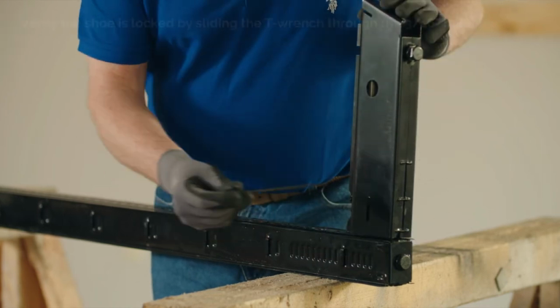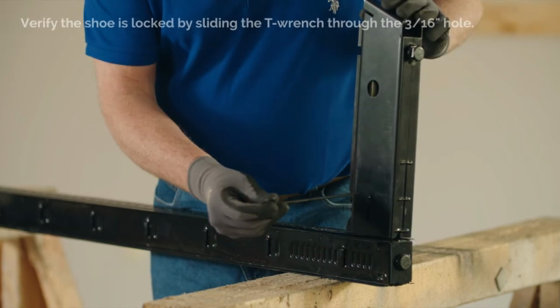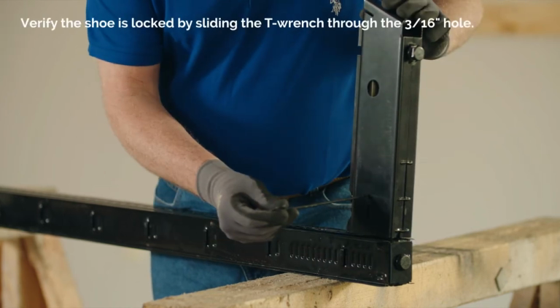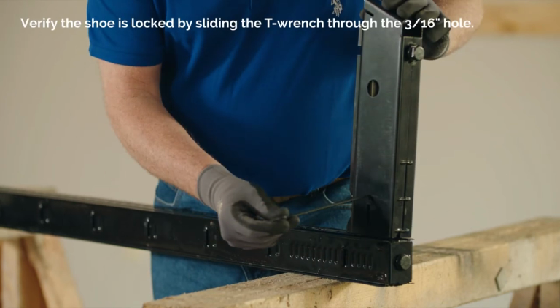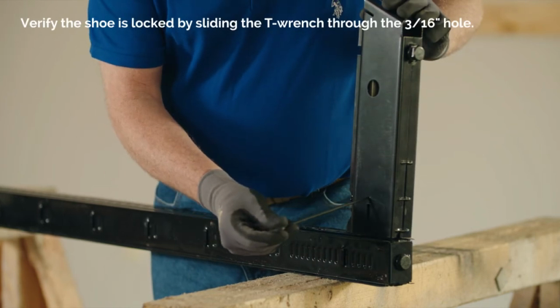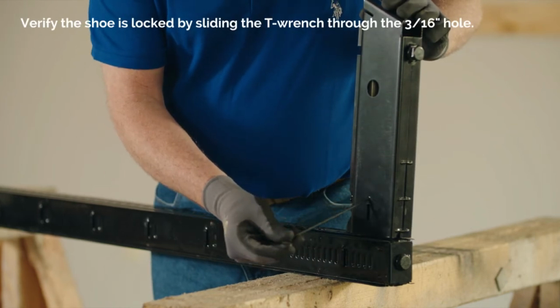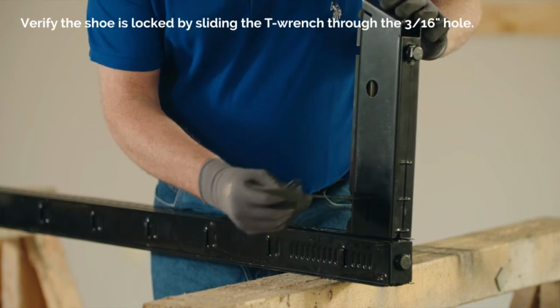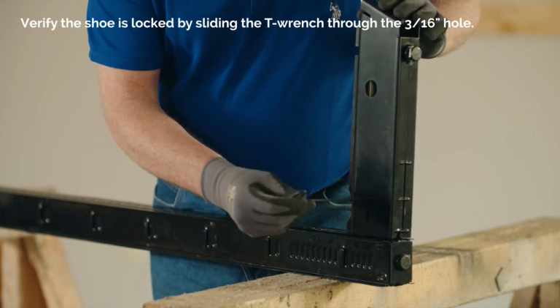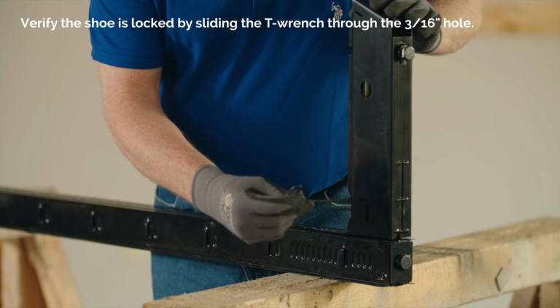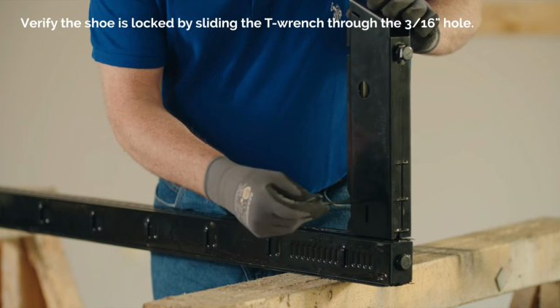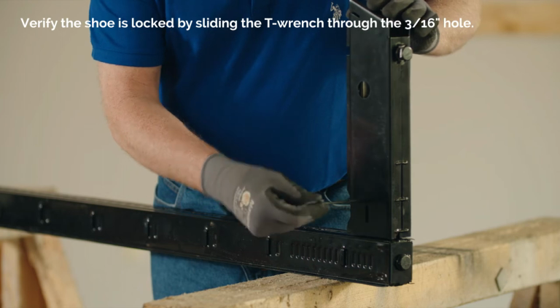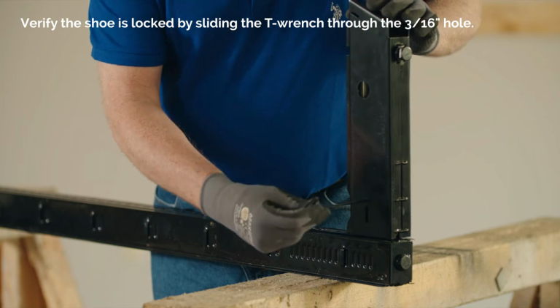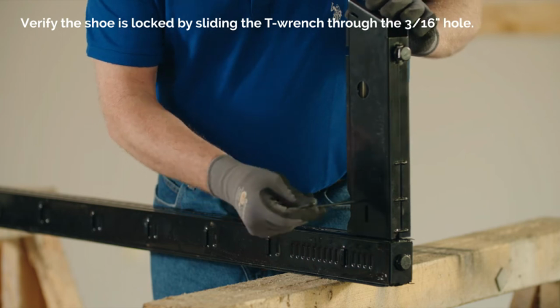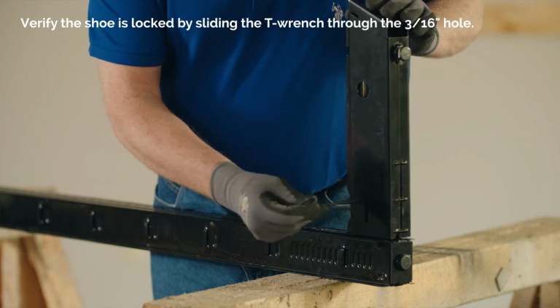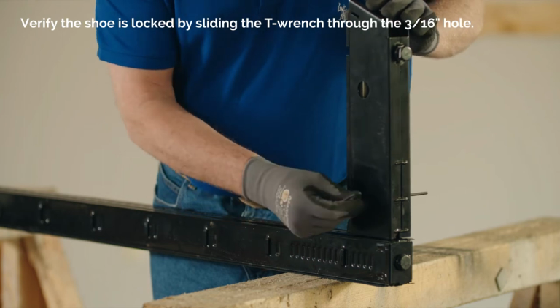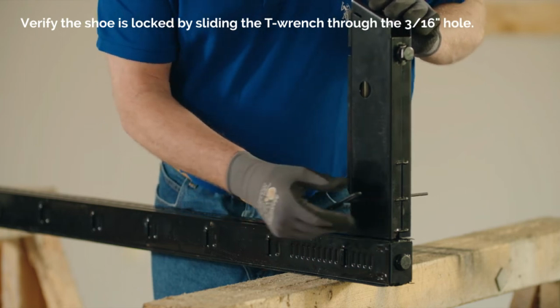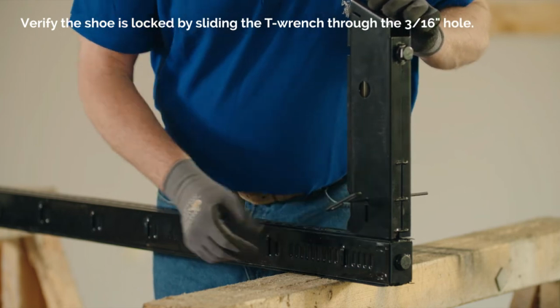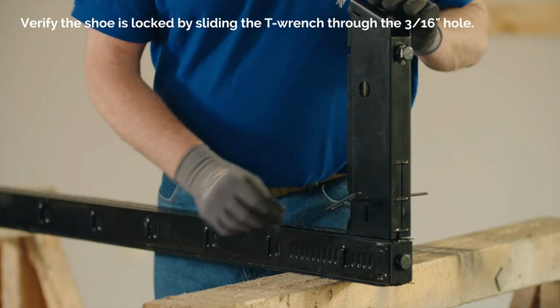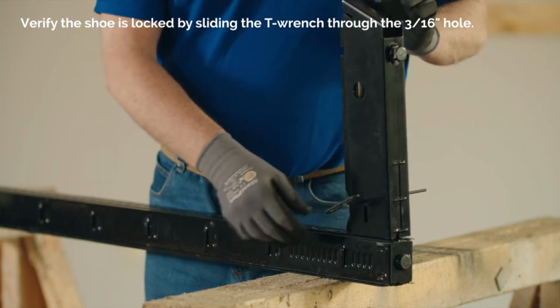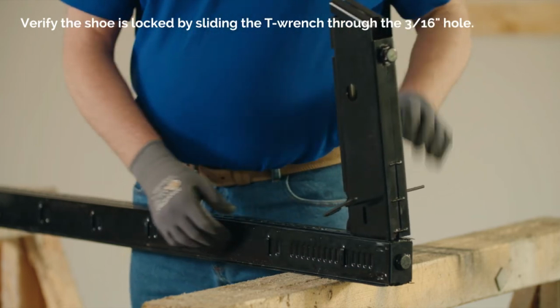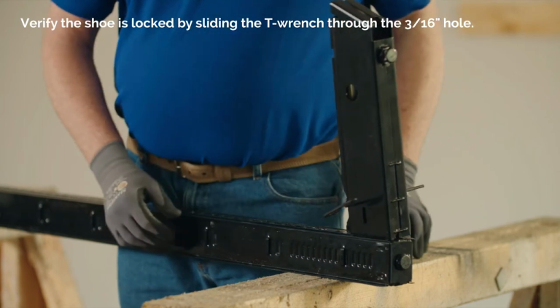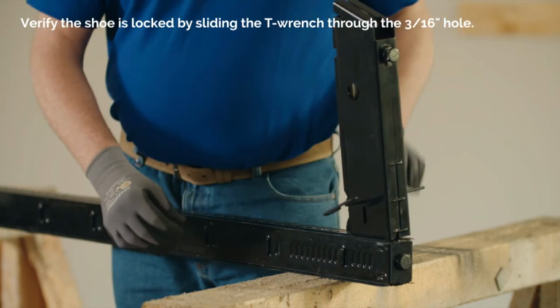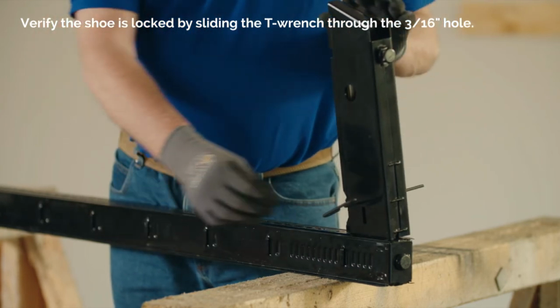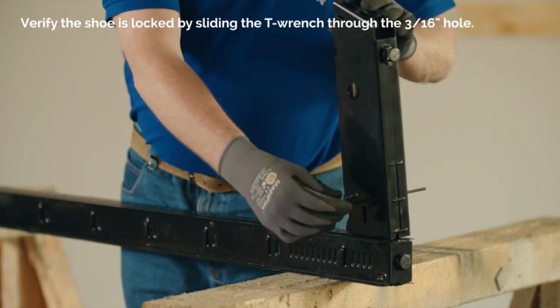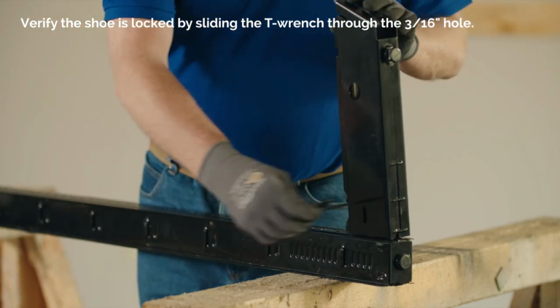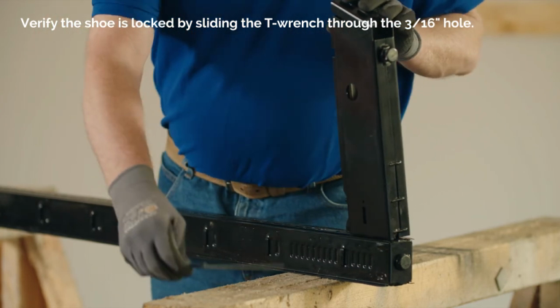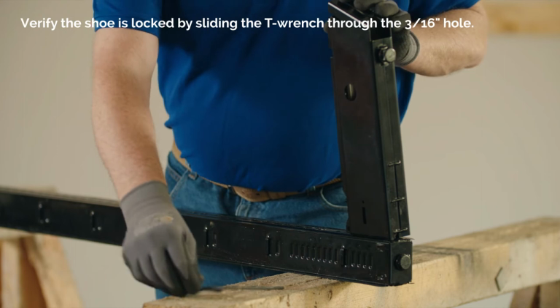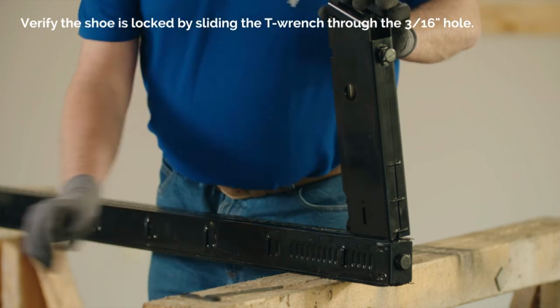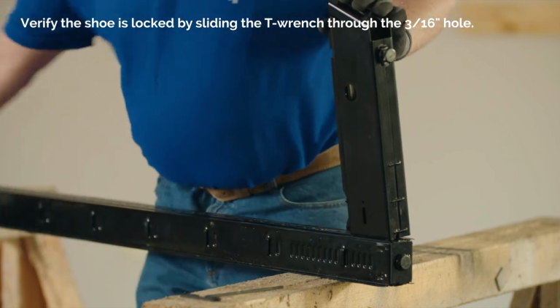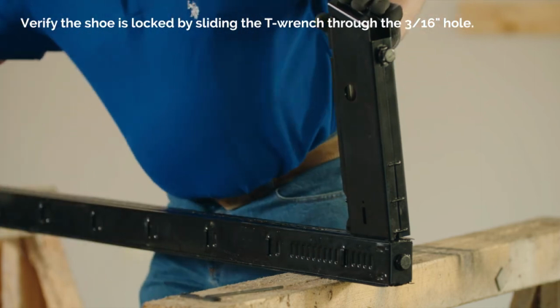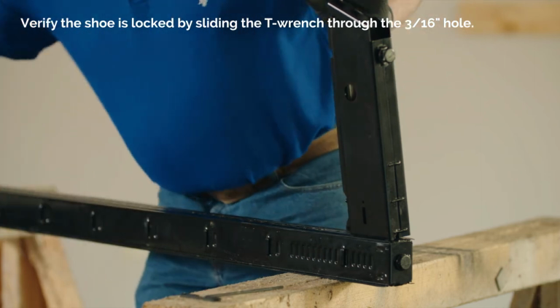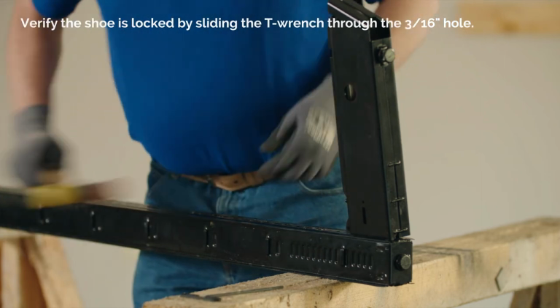verify the shoe is locked by sliding the T-handle wrench into the 3/16 inch hole. If the handle passes through the hole, the shoe is locked.